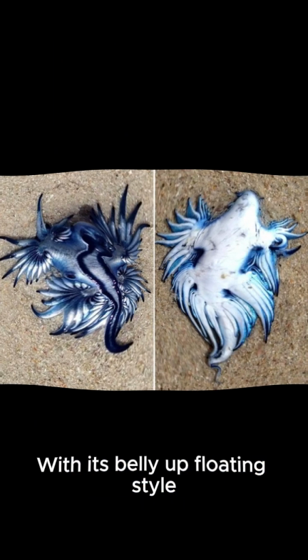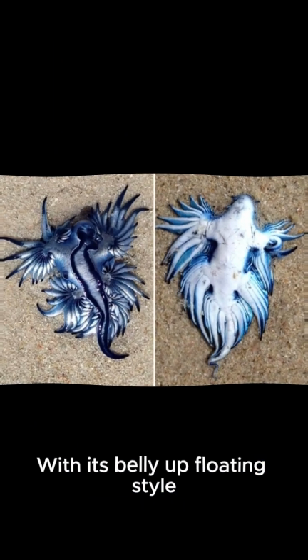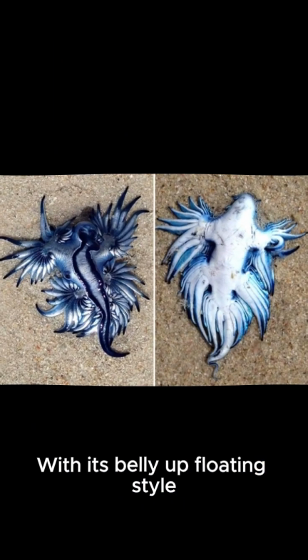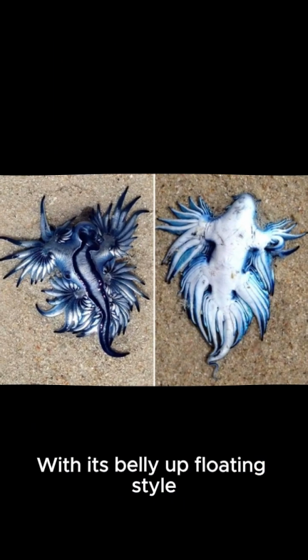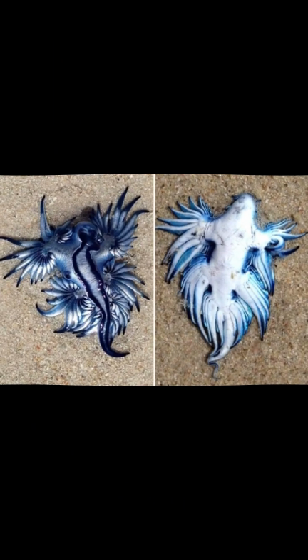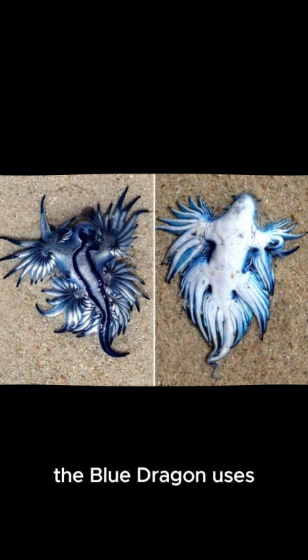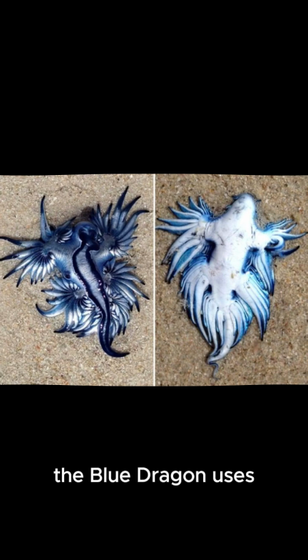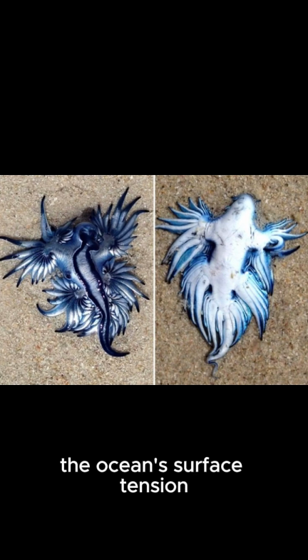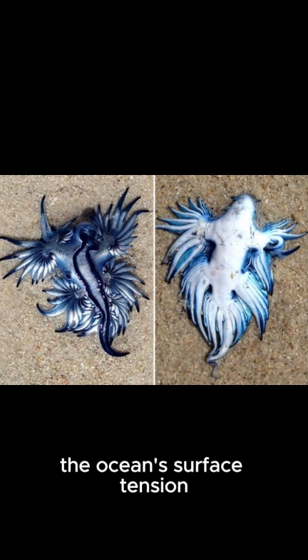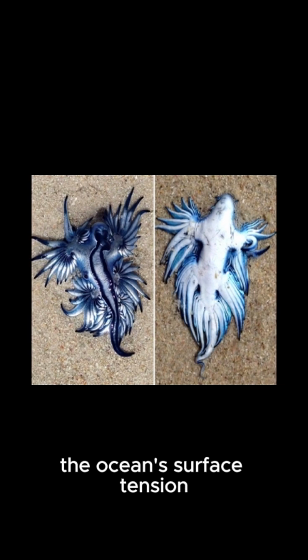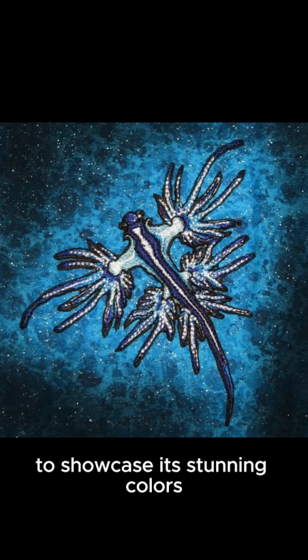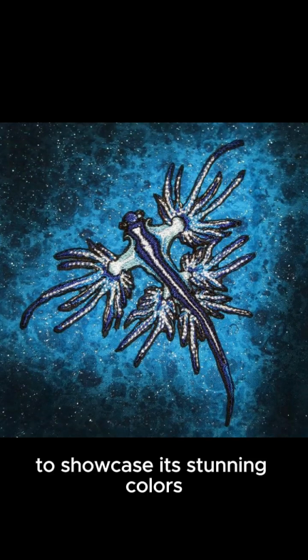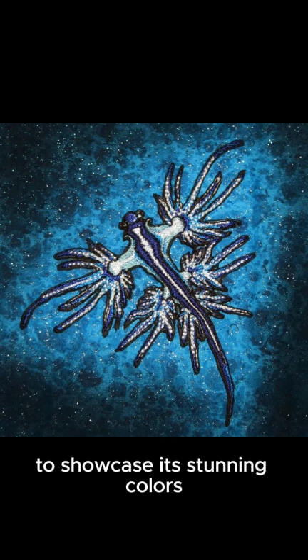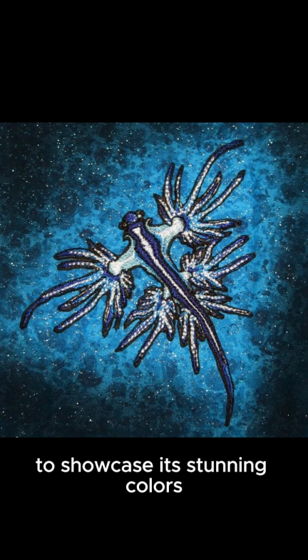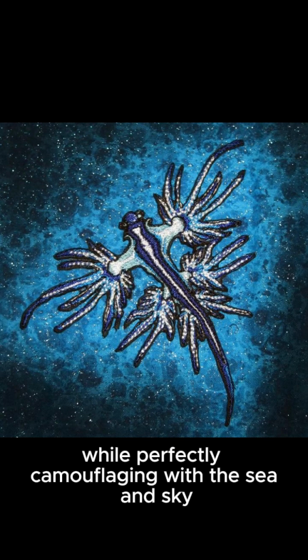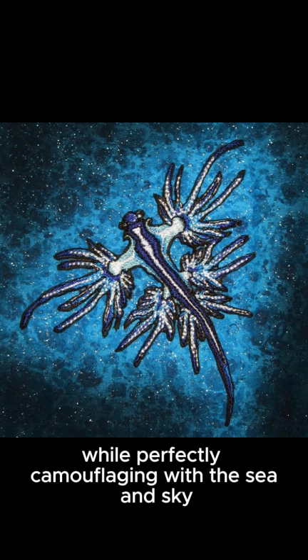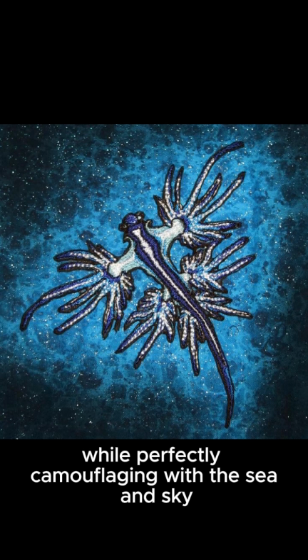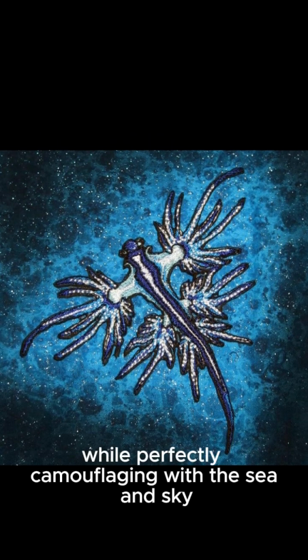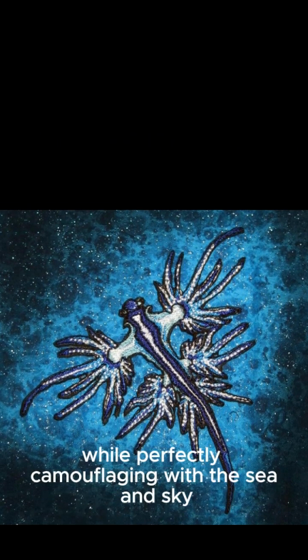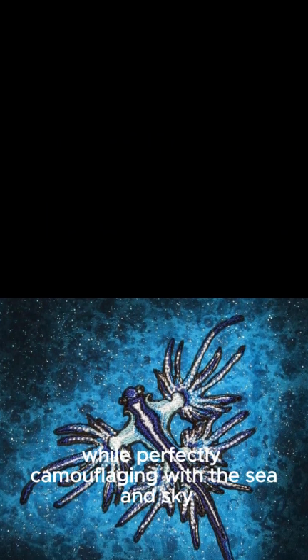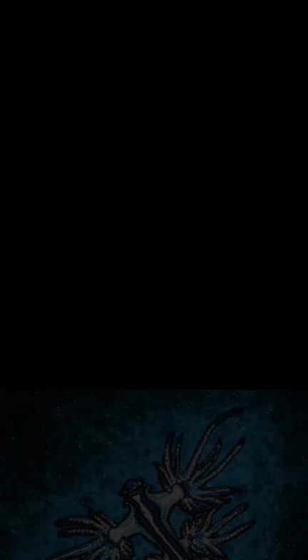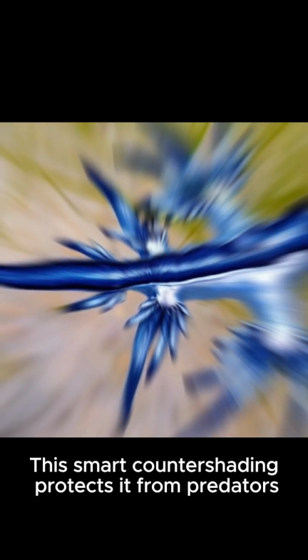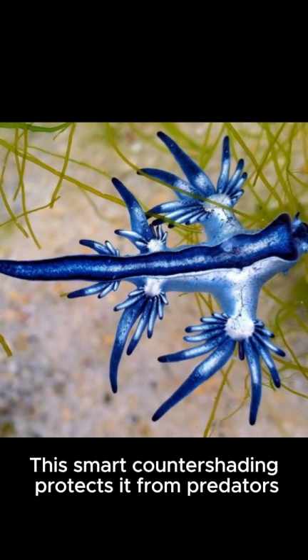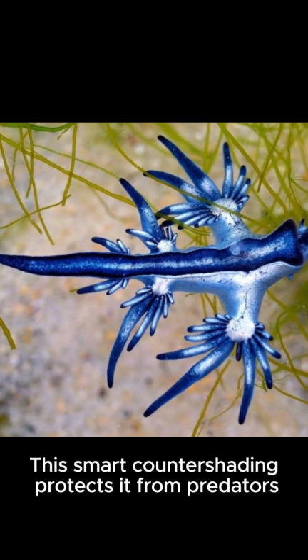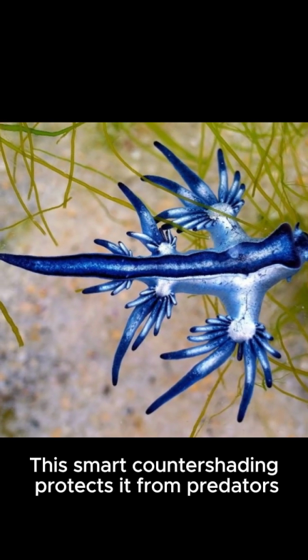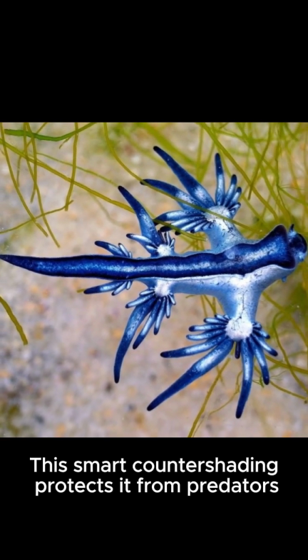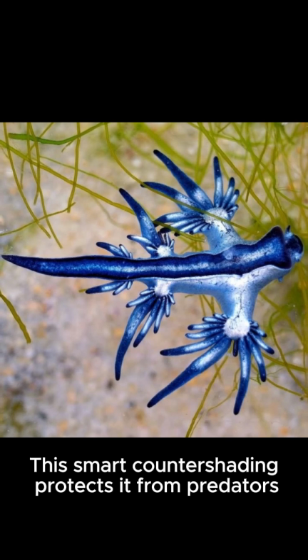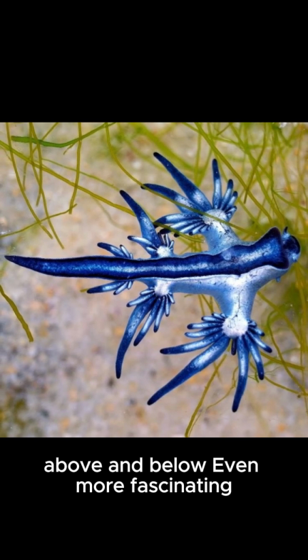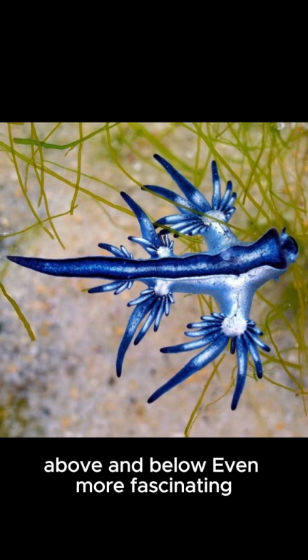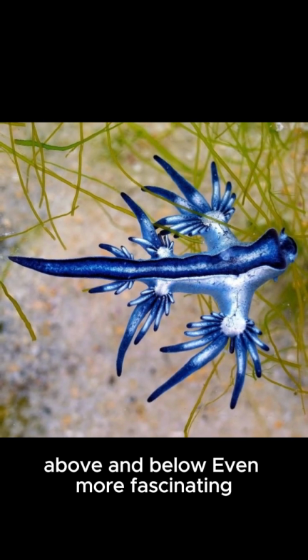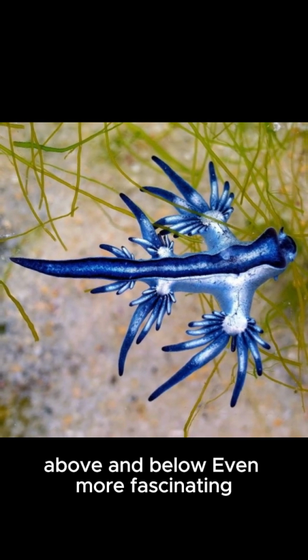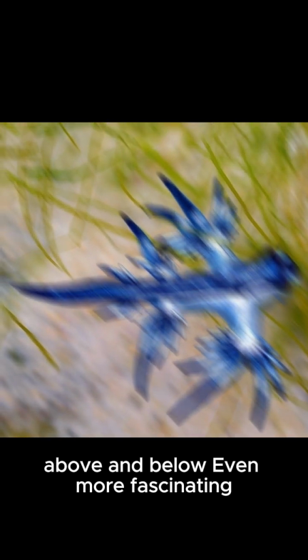With its belly-up floating style, the blue dragon uses the ocean's surface tension to showcase its stunning colors while perfectly camouflaging with the sea and sky. This smart countershading protects it from predators above and below.